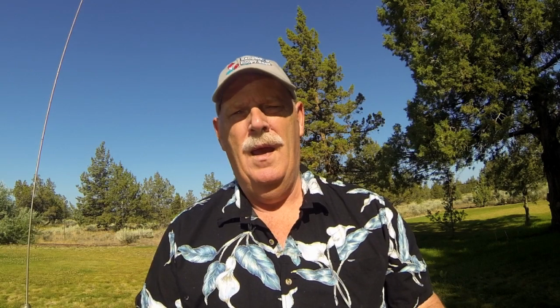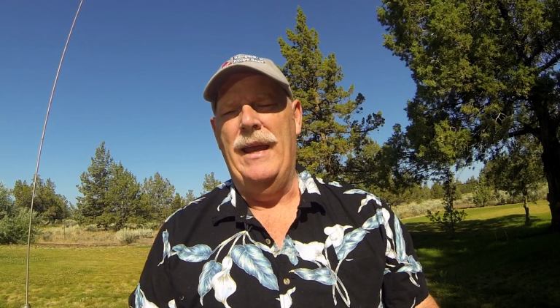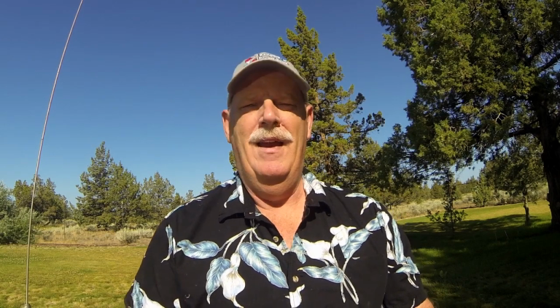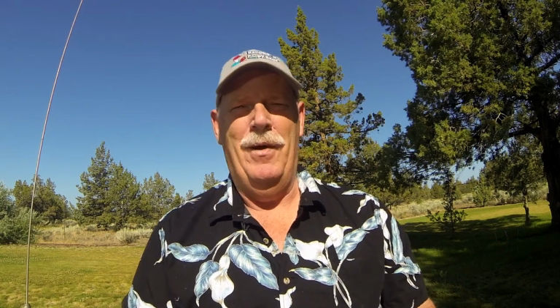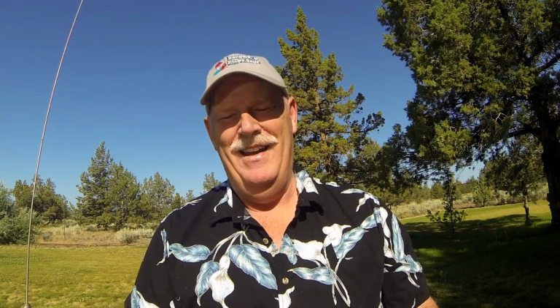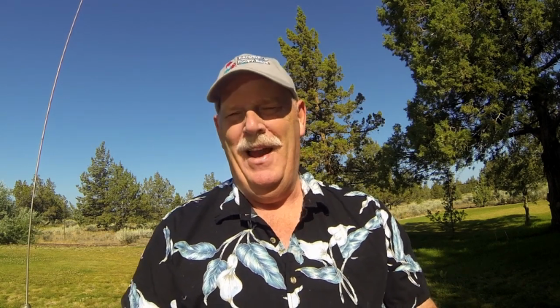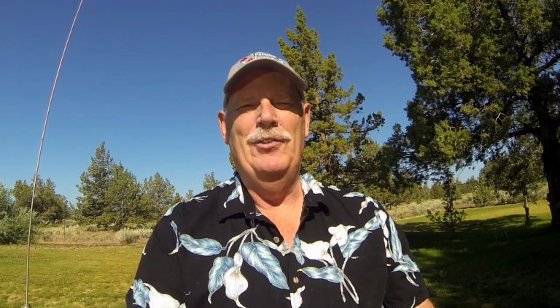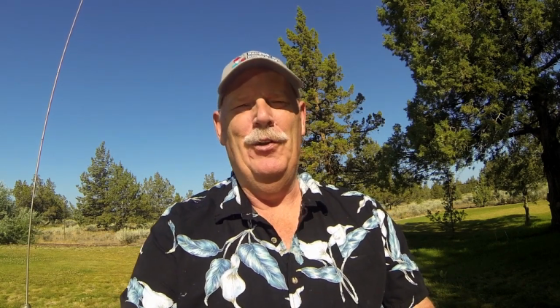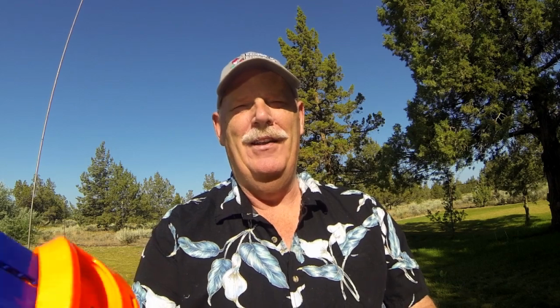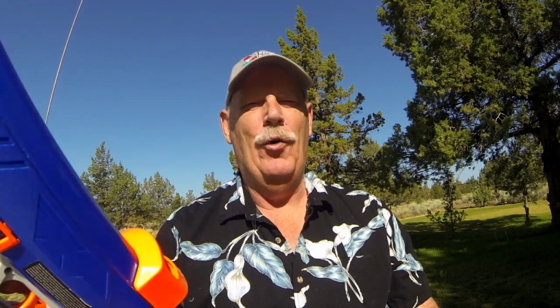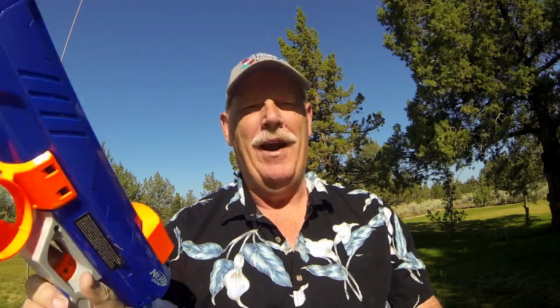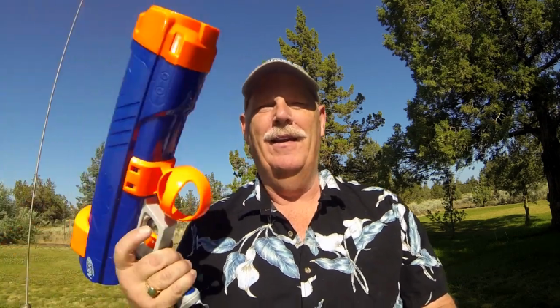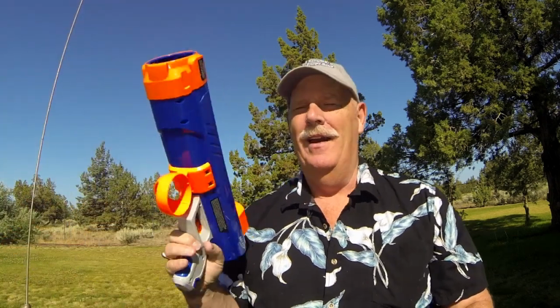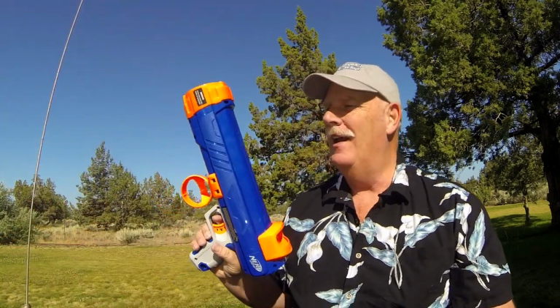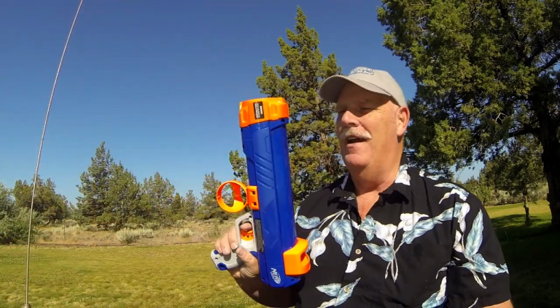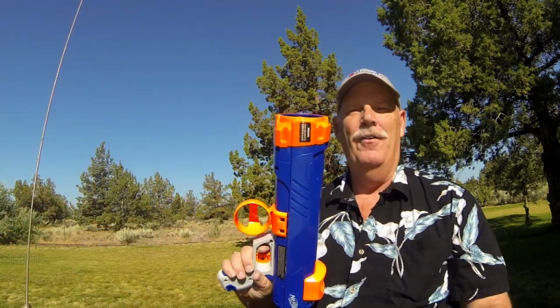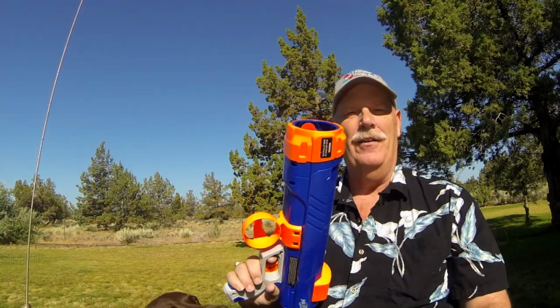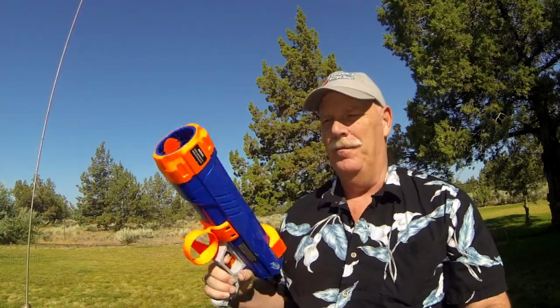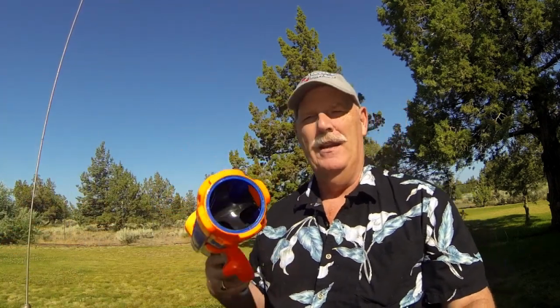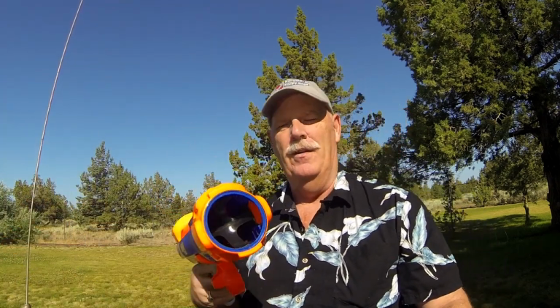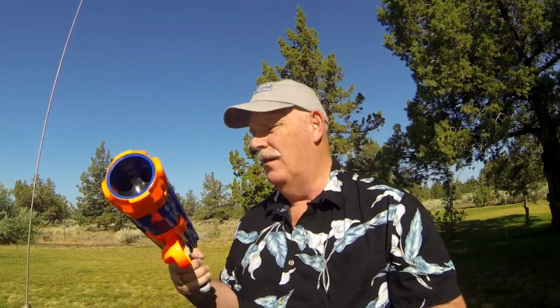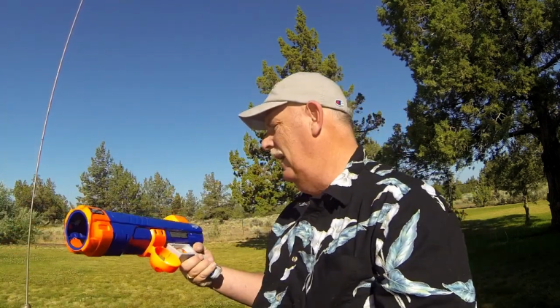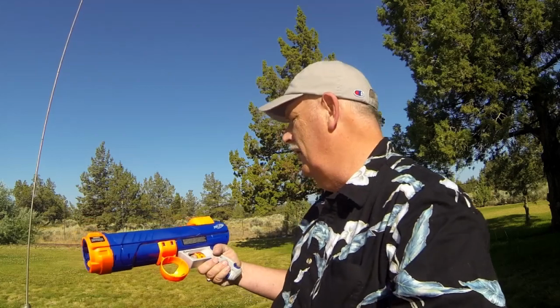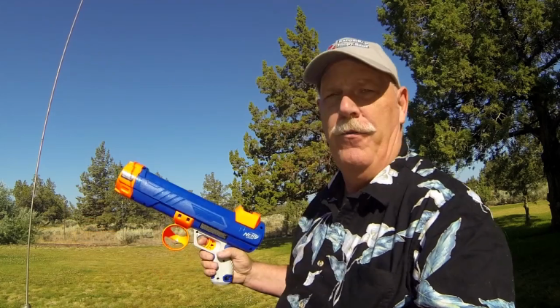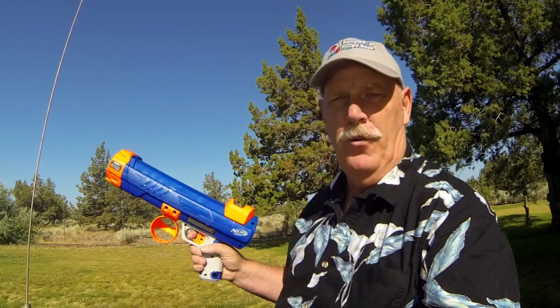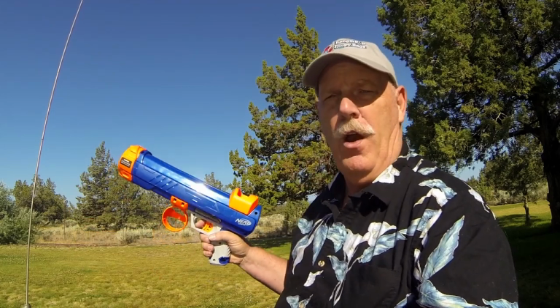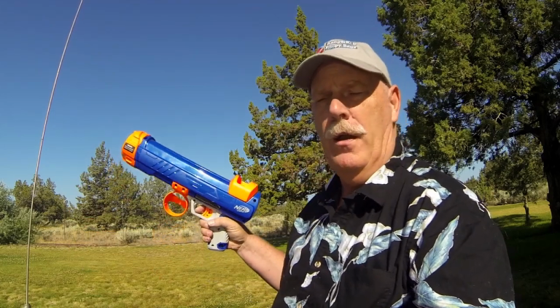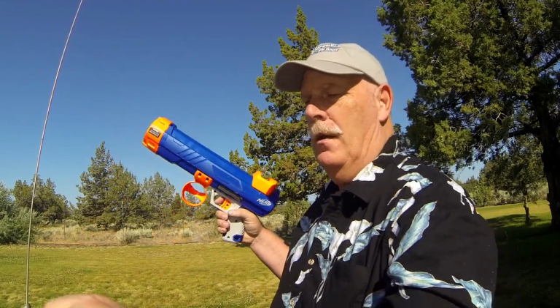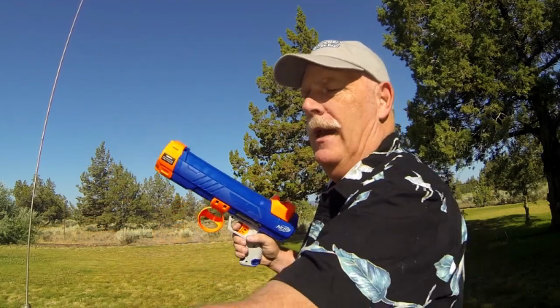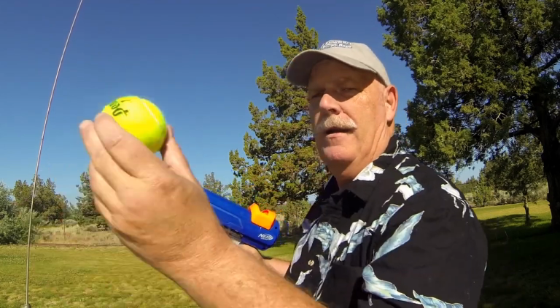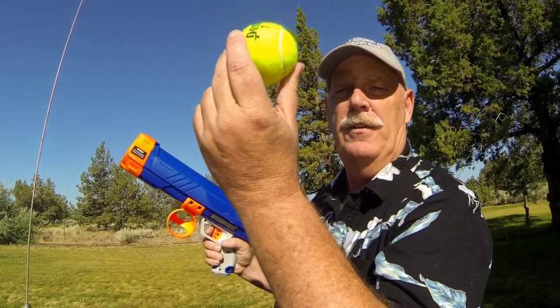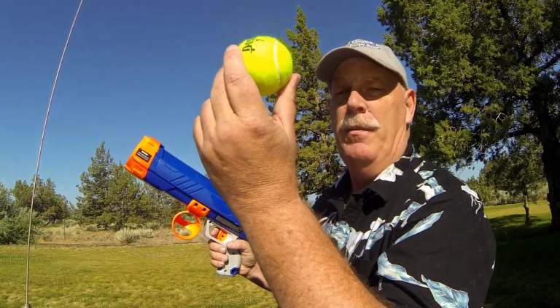Hi guys. I wanted to show you a new toy I got. It's for Cinder and they call it Nerf Dog, and it's for a tennis ball.